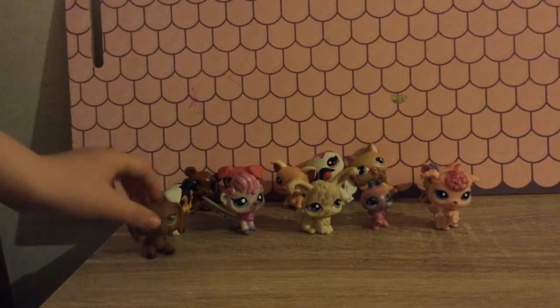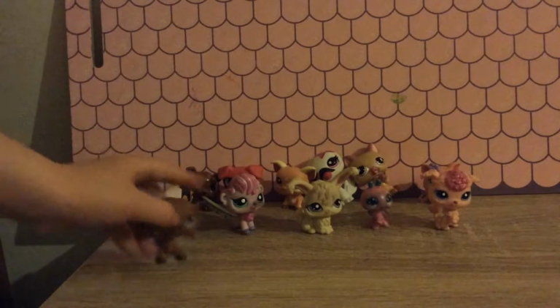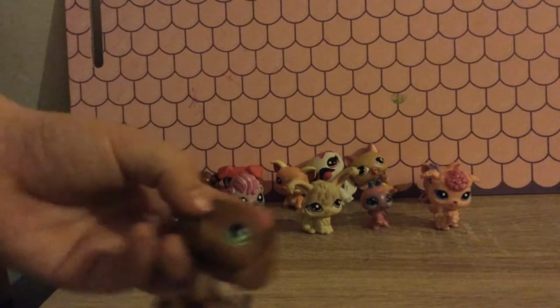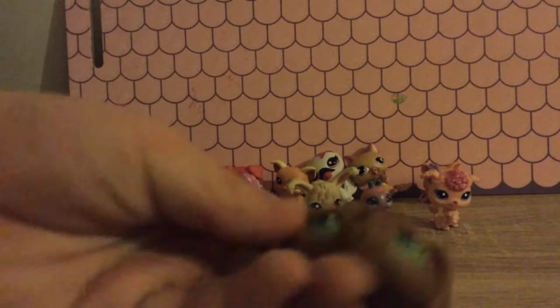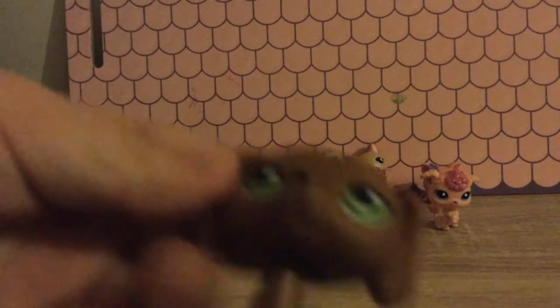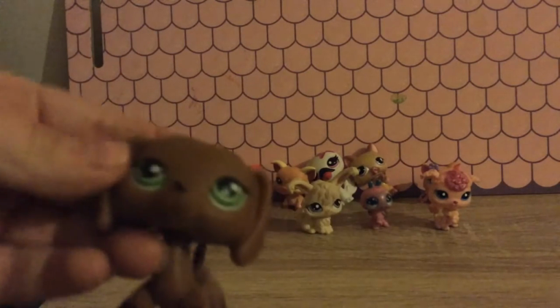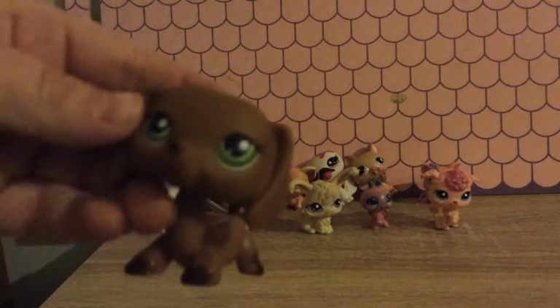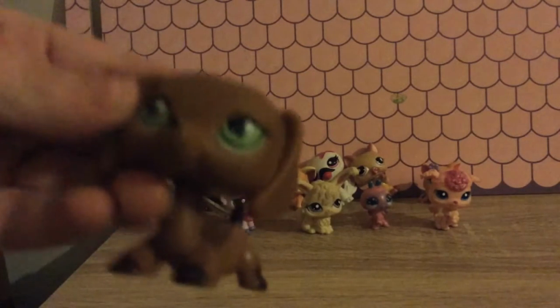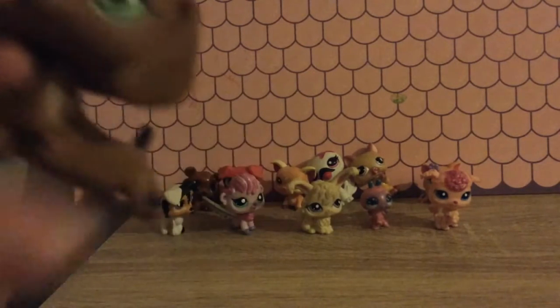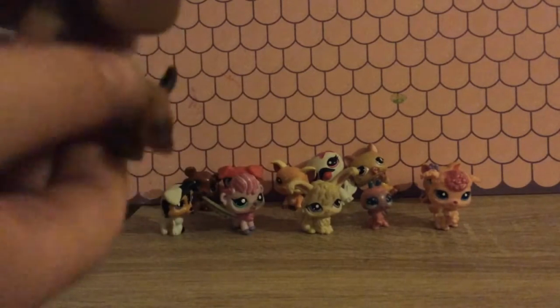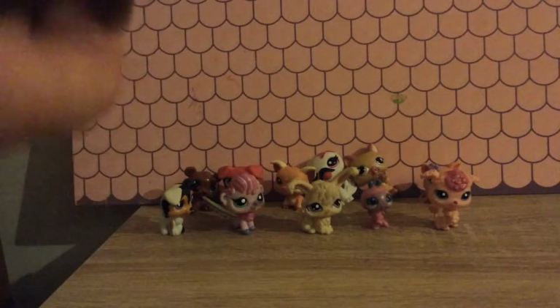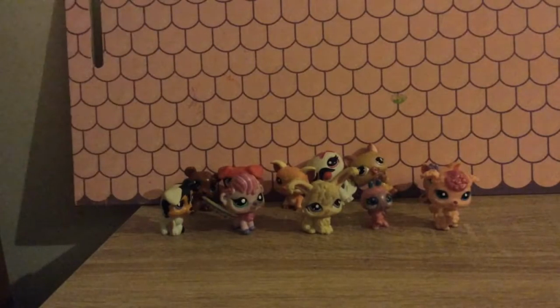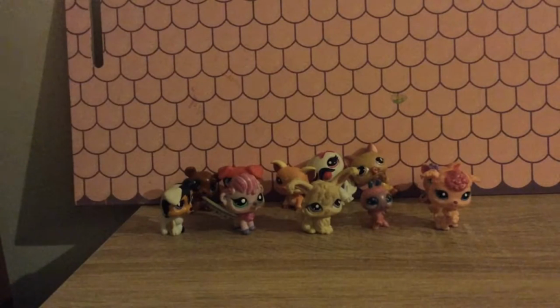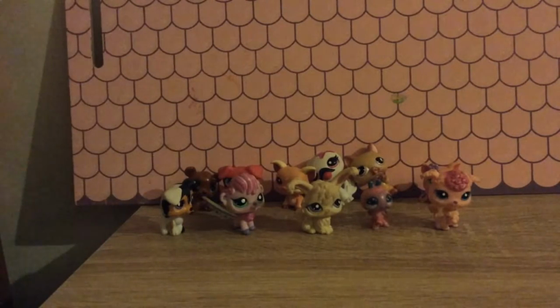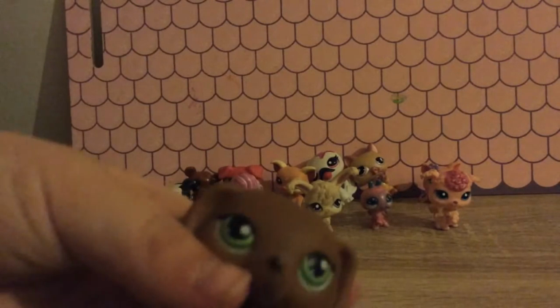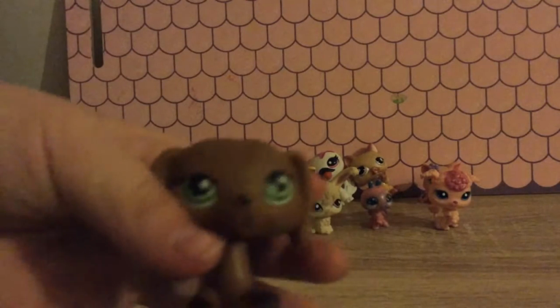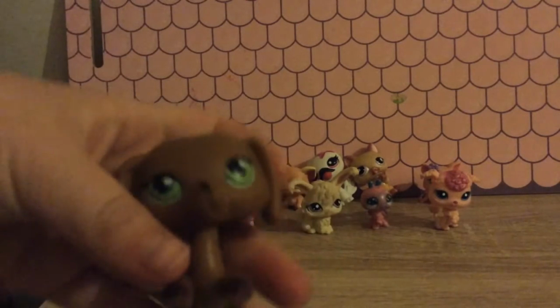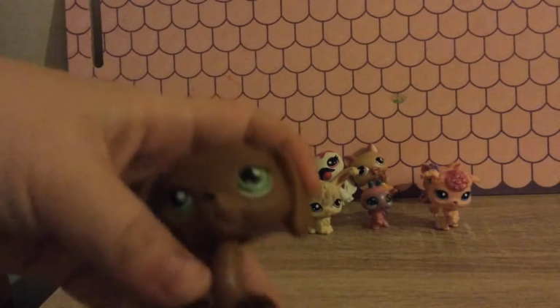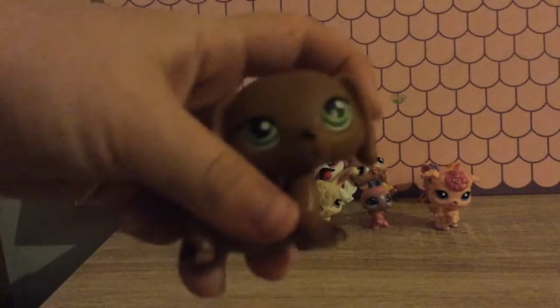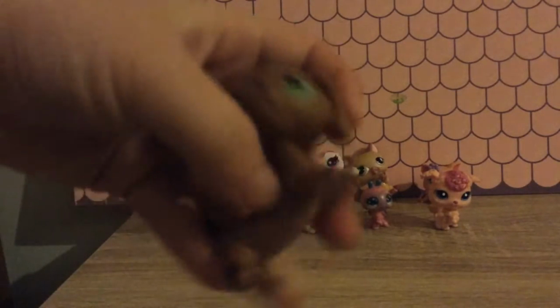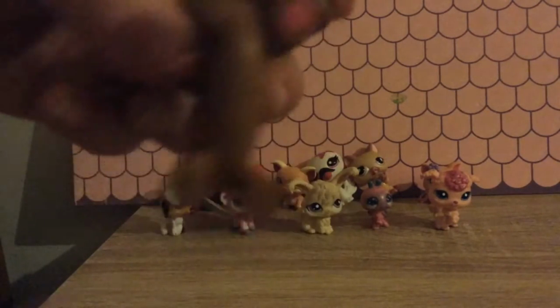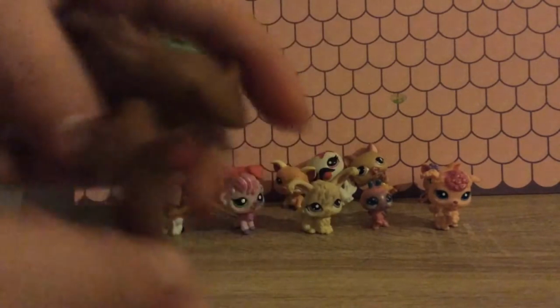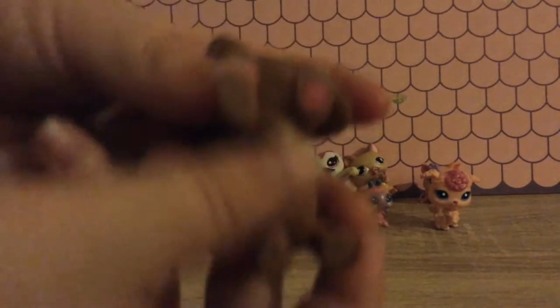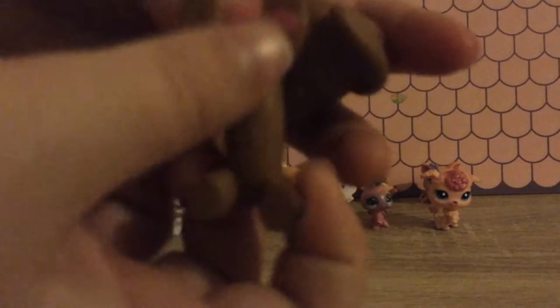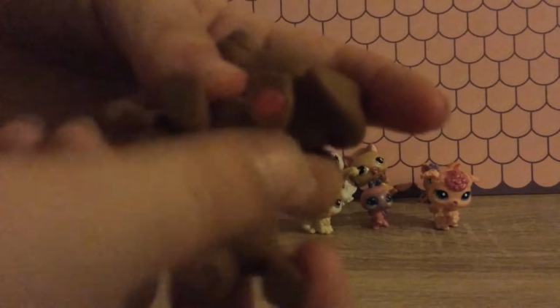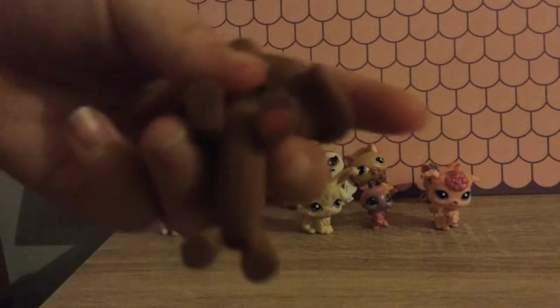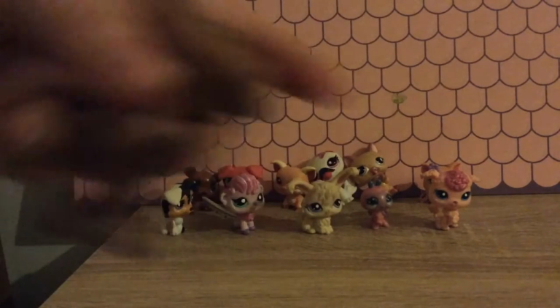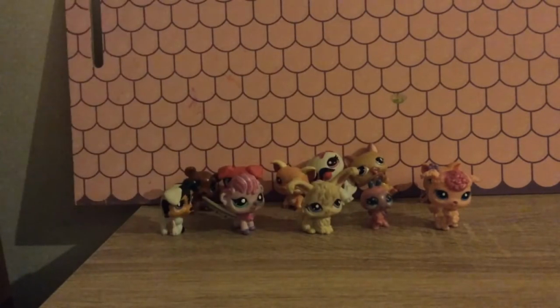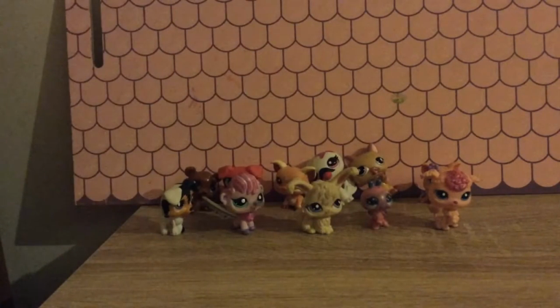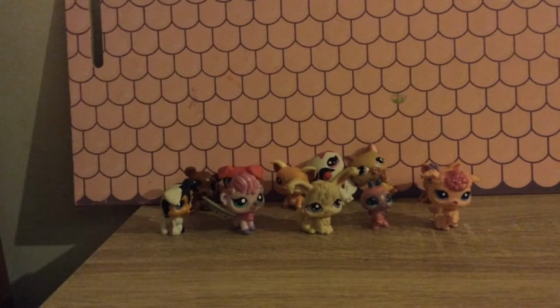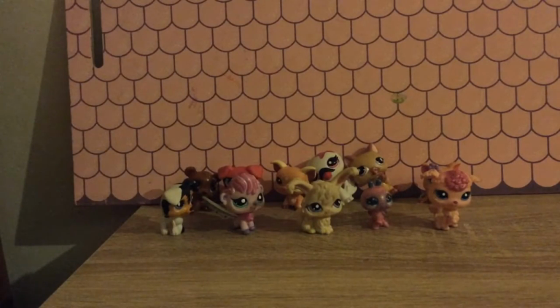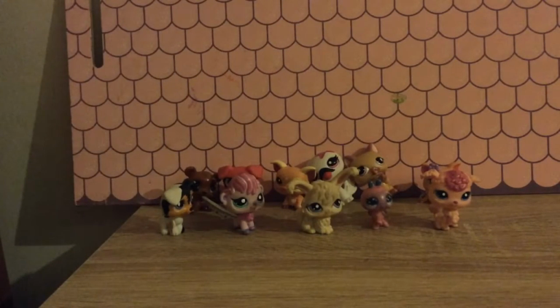I got this dachshund, she is a chocolate dachshund. She has some green eyes and I like chocolate dachshund. She has a magnet under her to stick onto things.